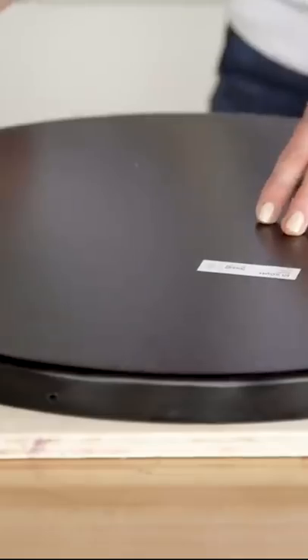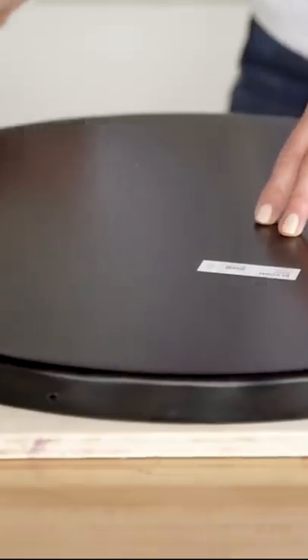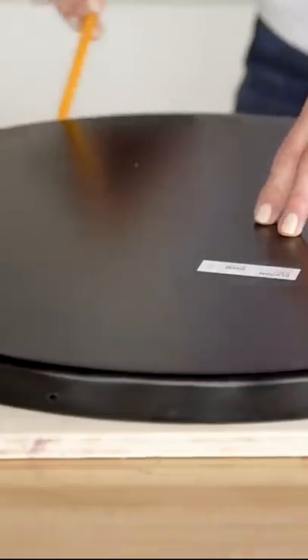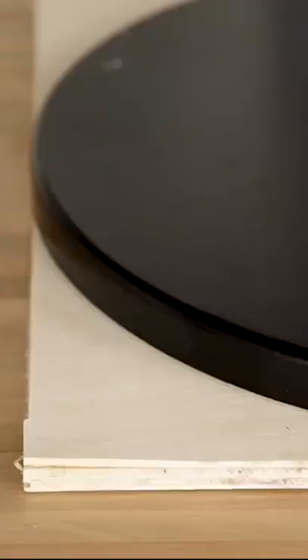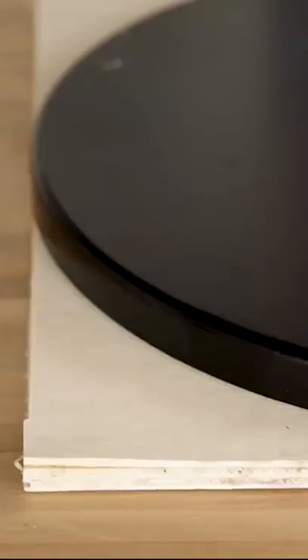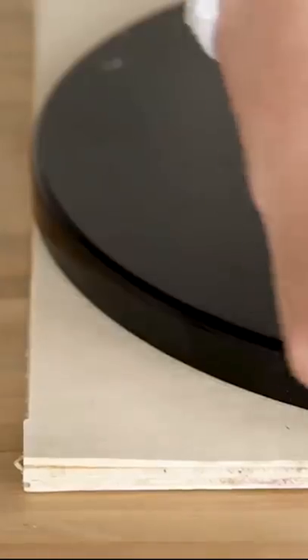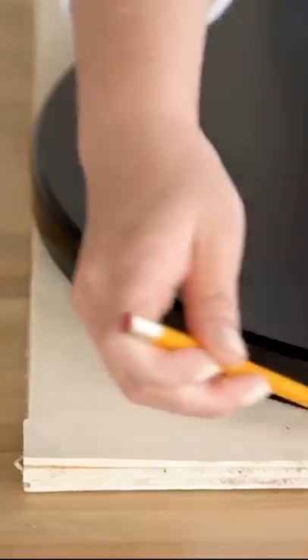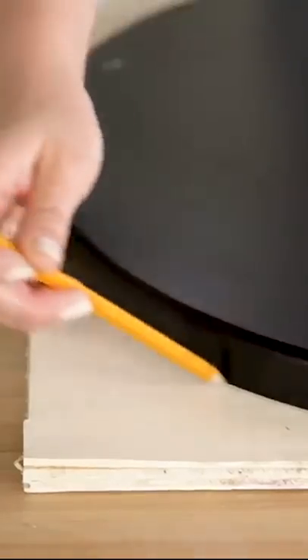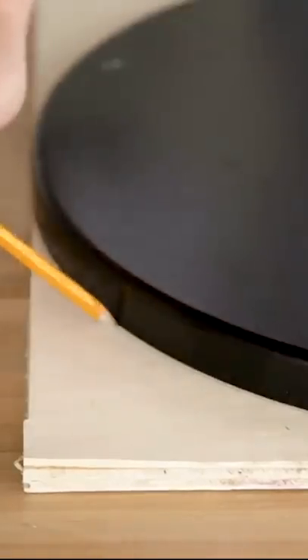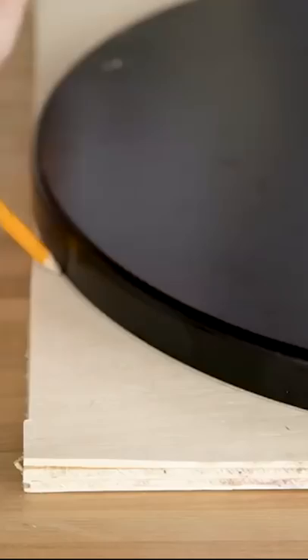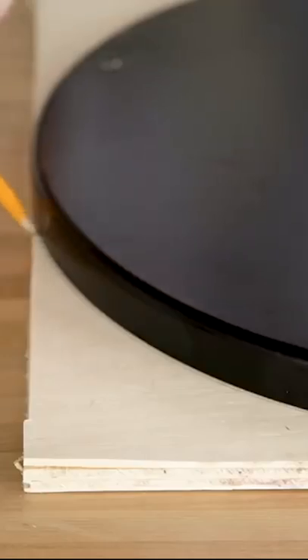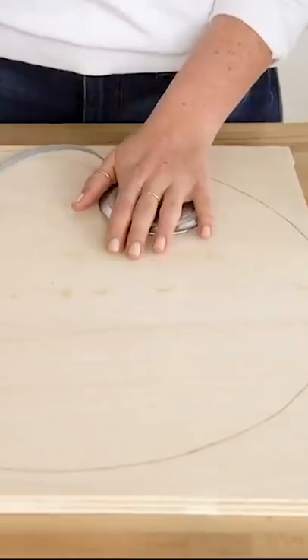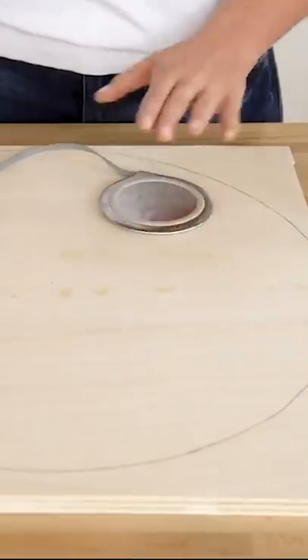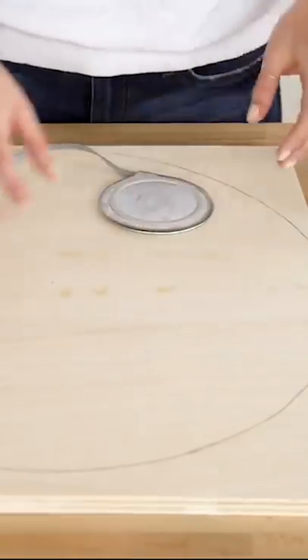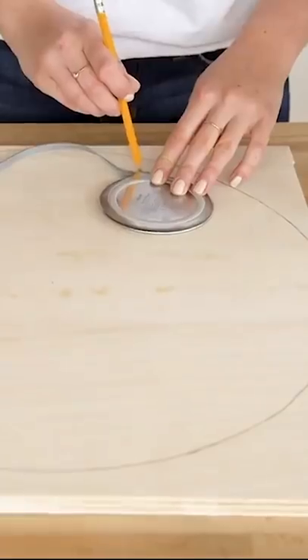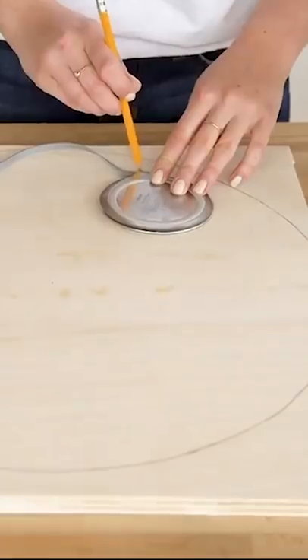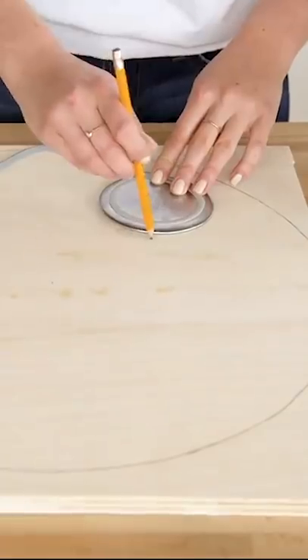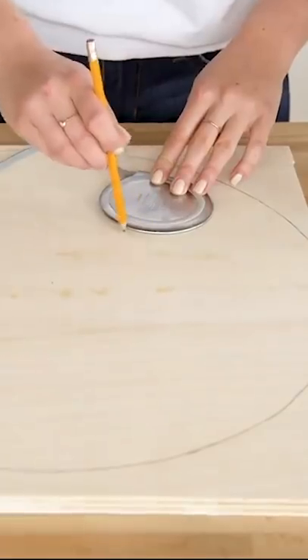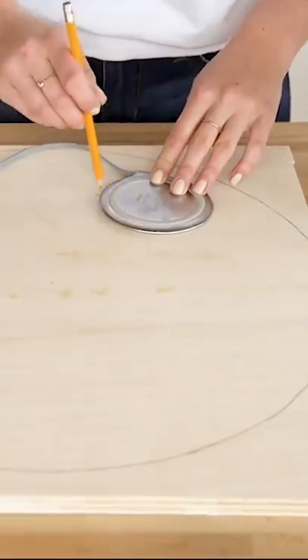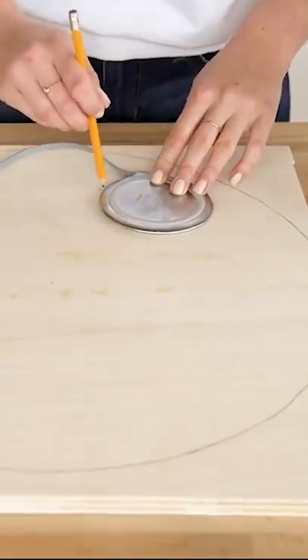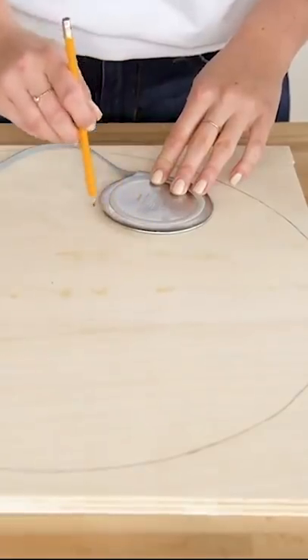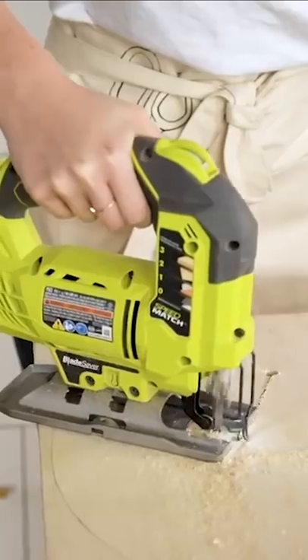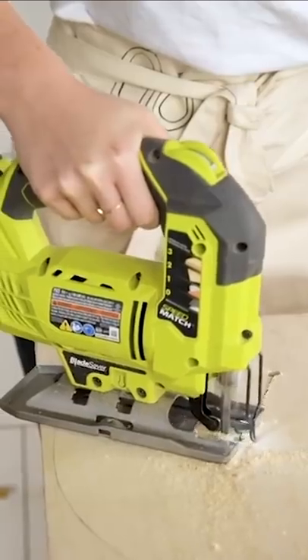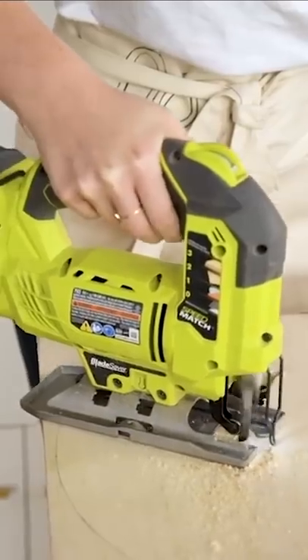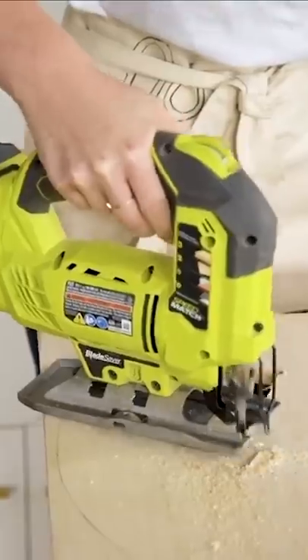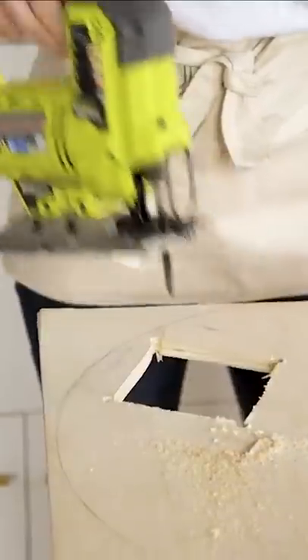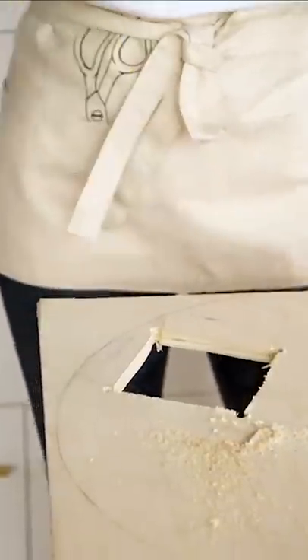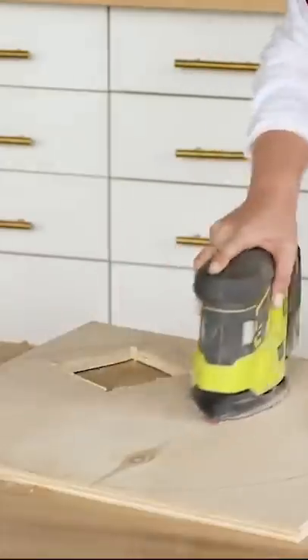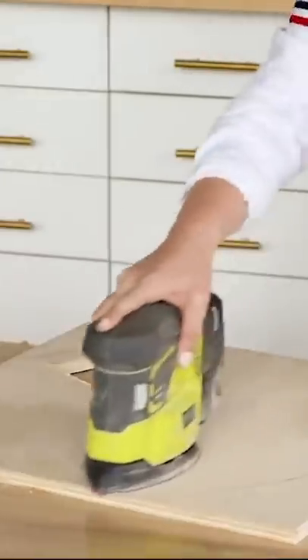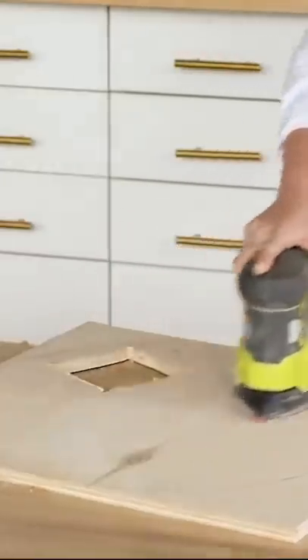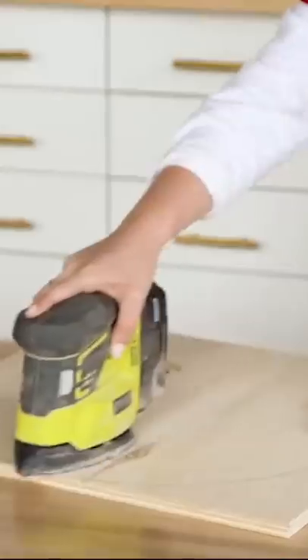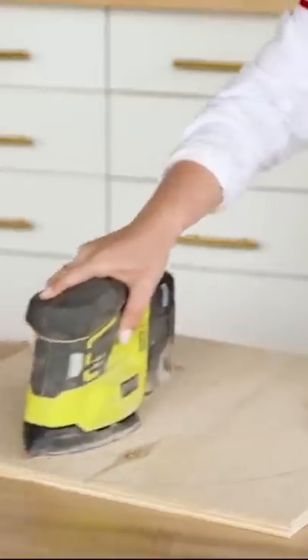First we're tracing out the tabletop size onto a thicker piece of plywood. Next, within that circle, trace and cut out the space that you're going to put your wireless charger. Make sure to sand this out so that it's nice and smooth.